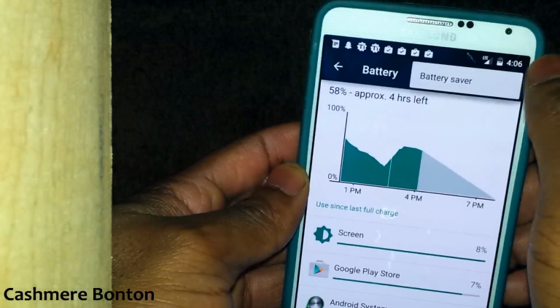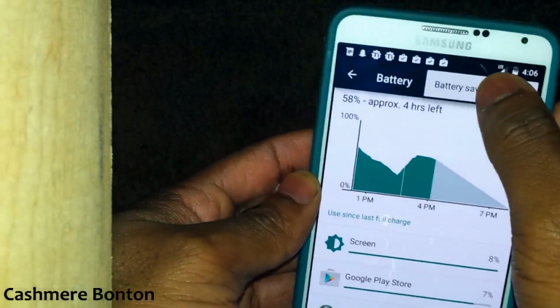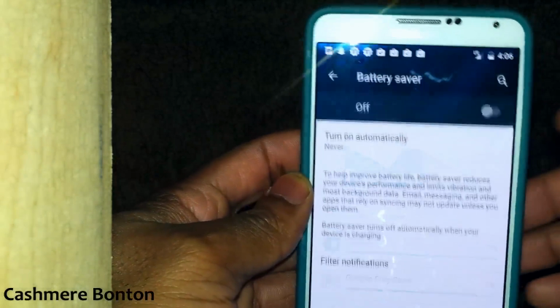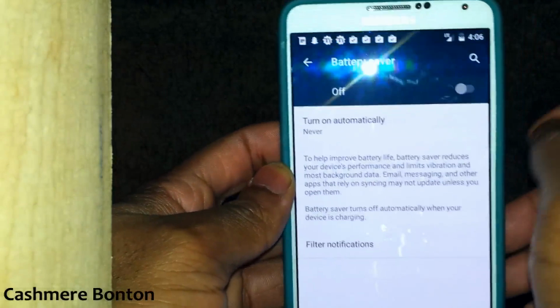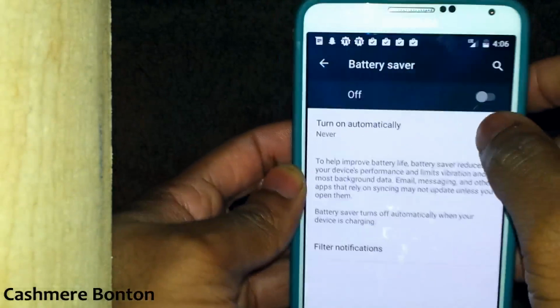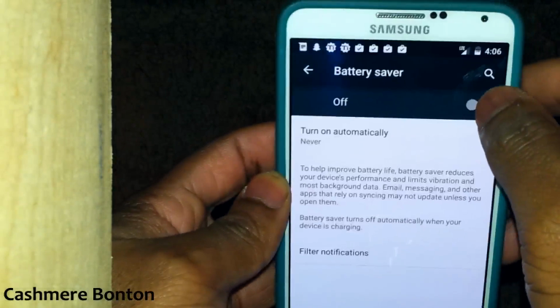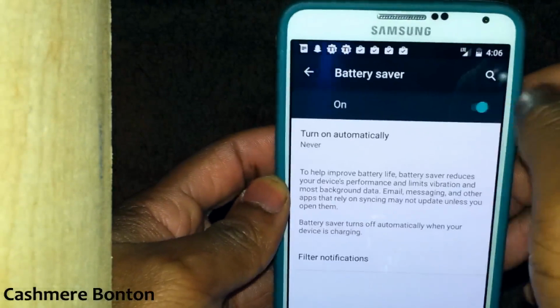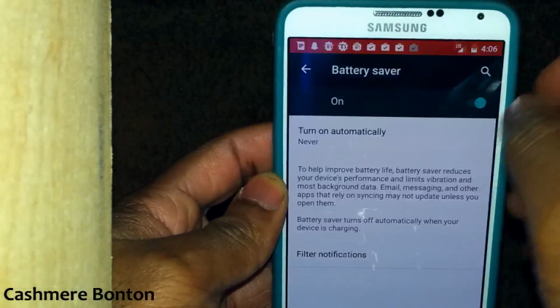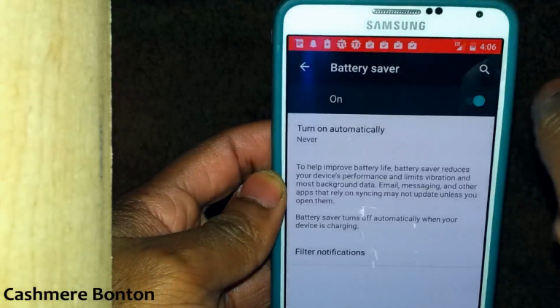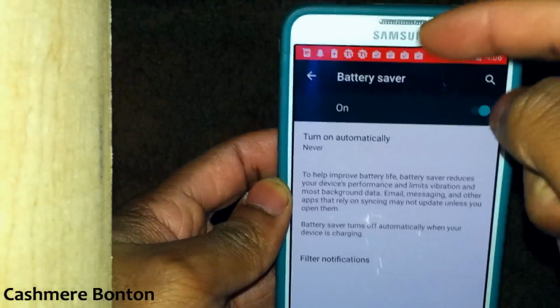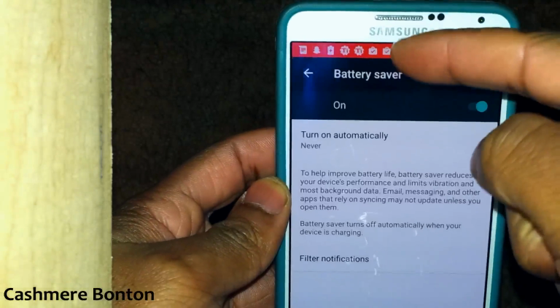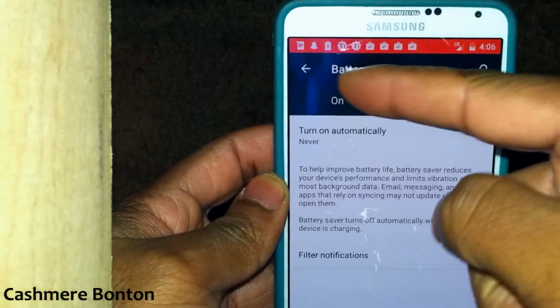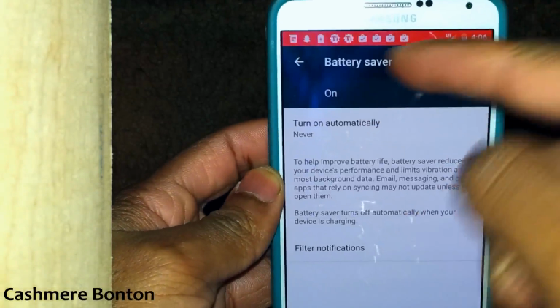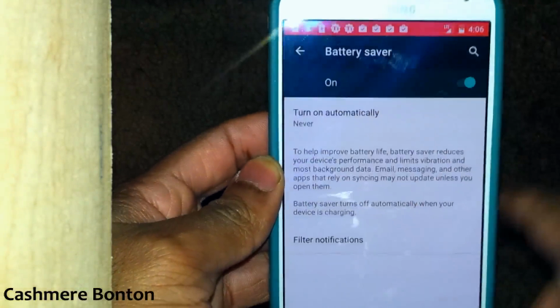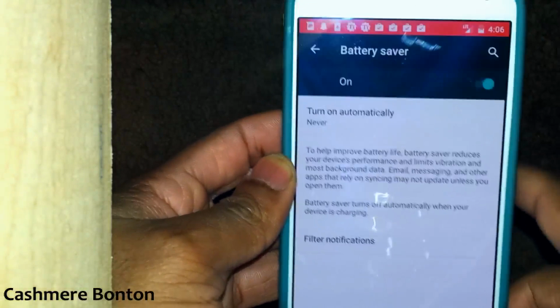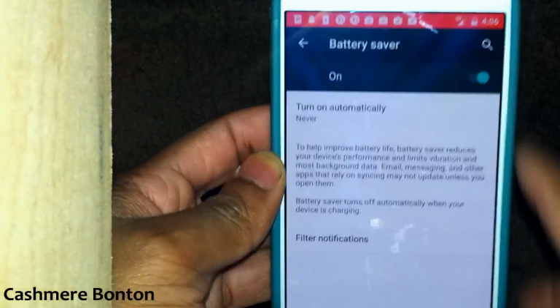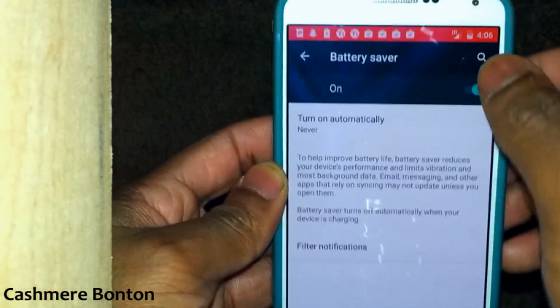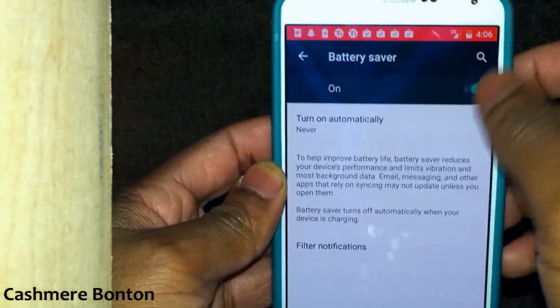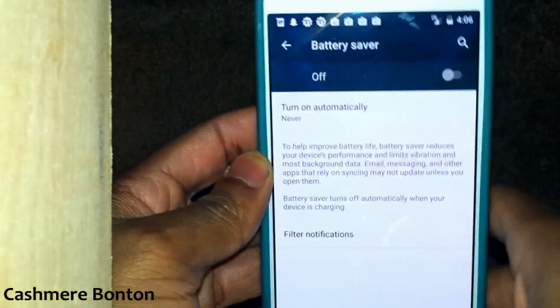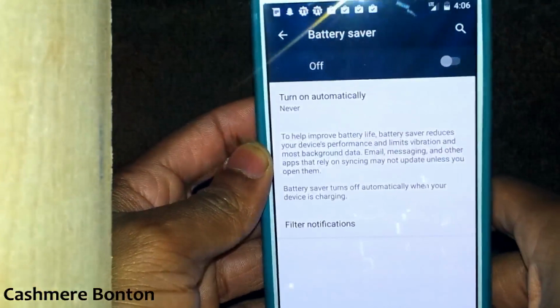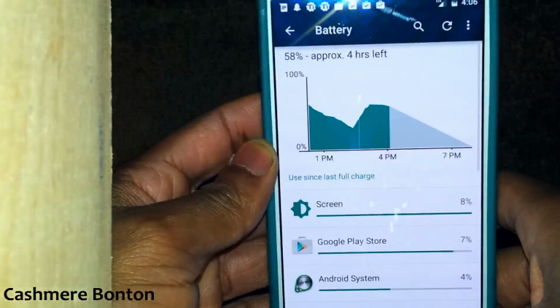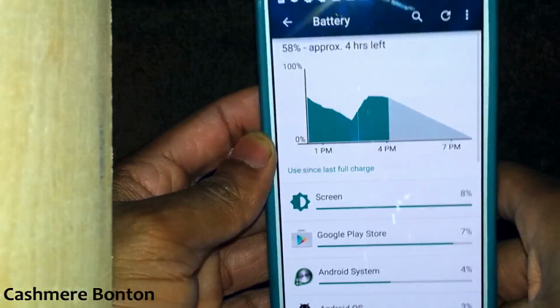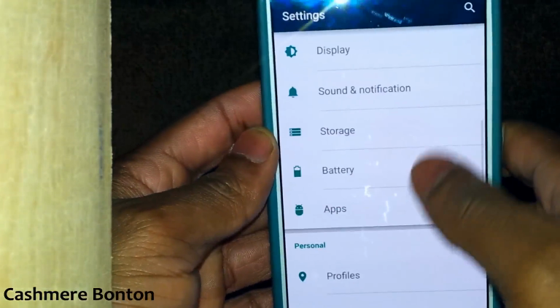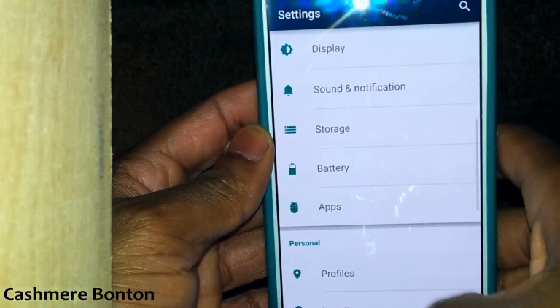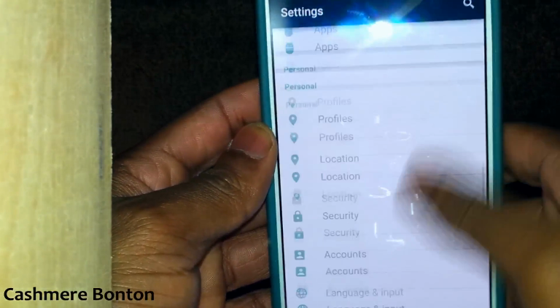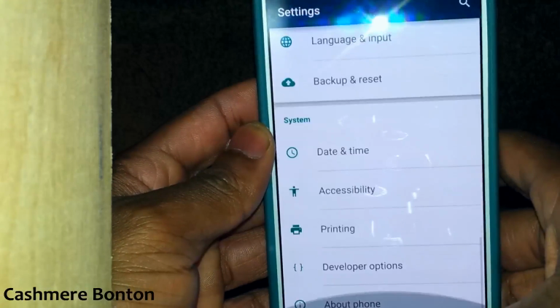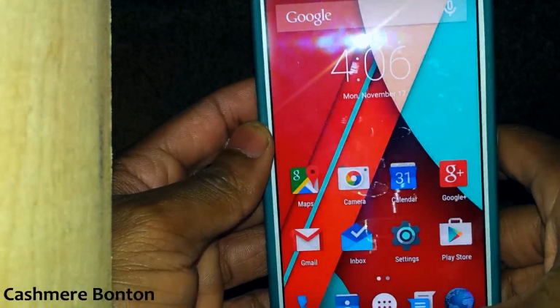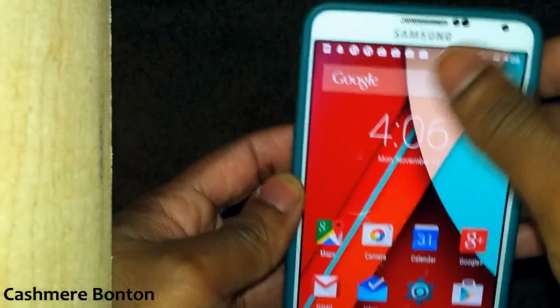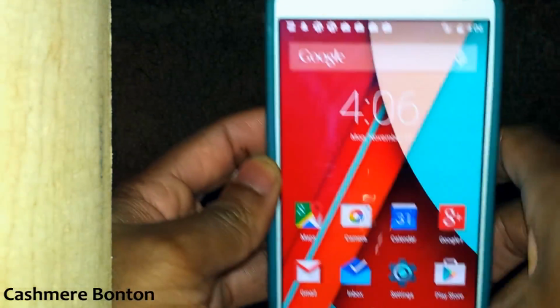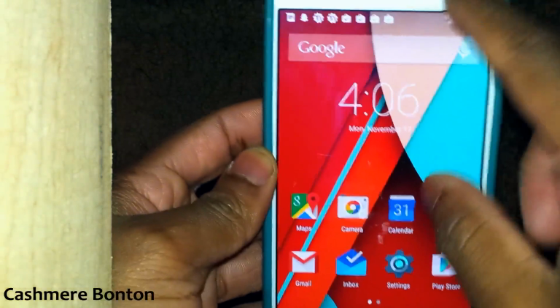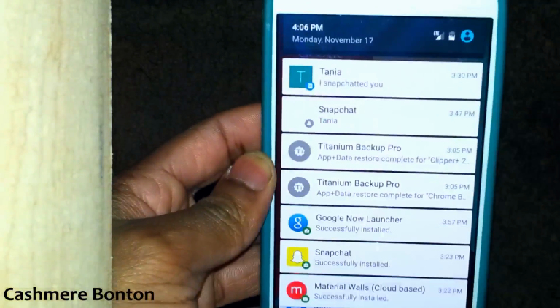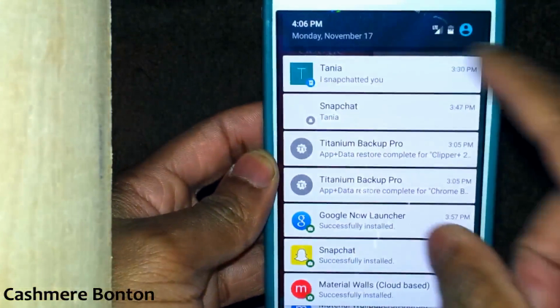Battery saver is present. When you activate it, the status bar turns orange. Looking real good.